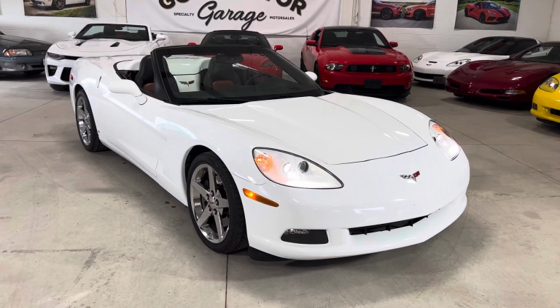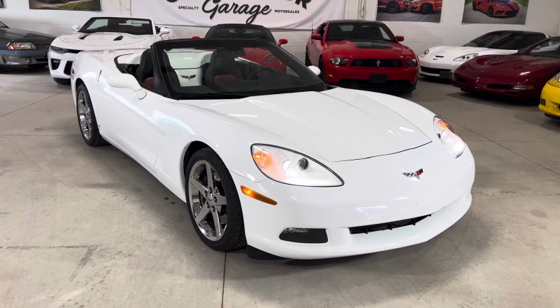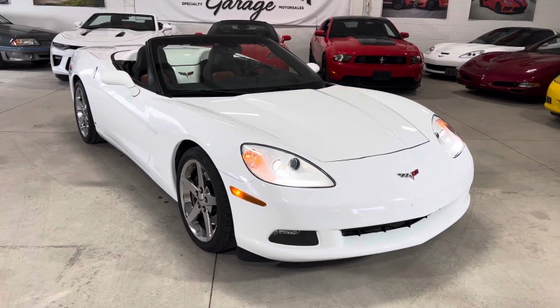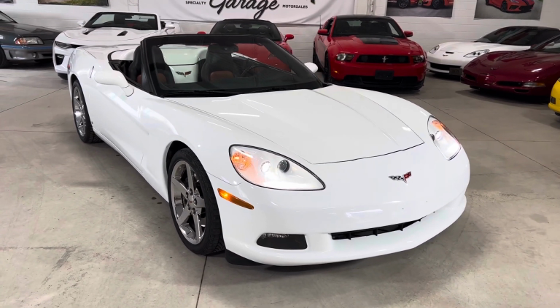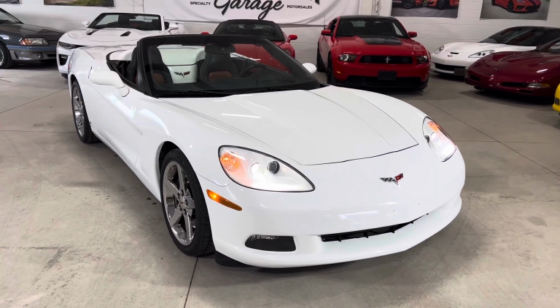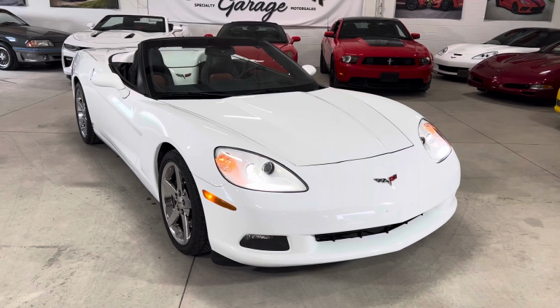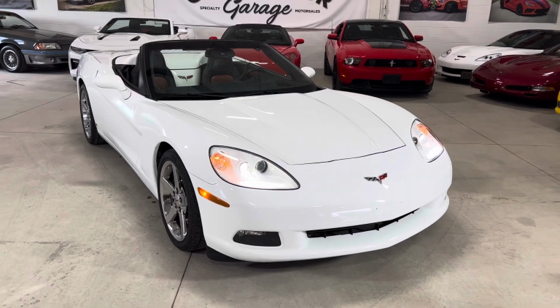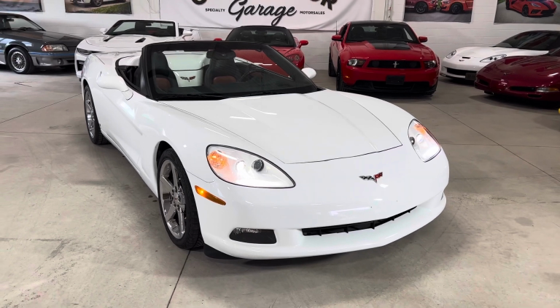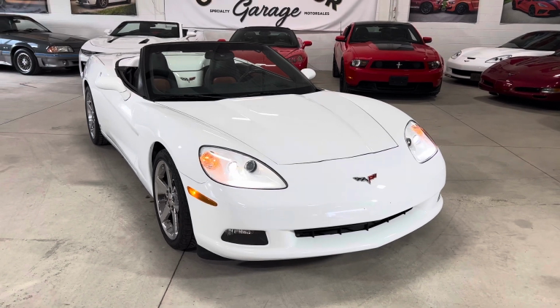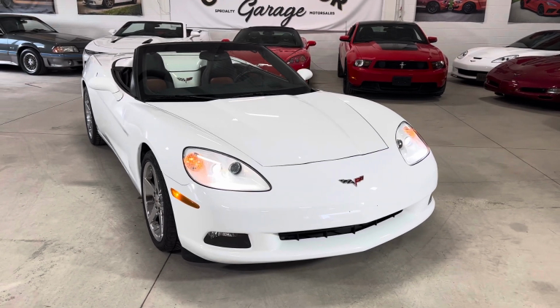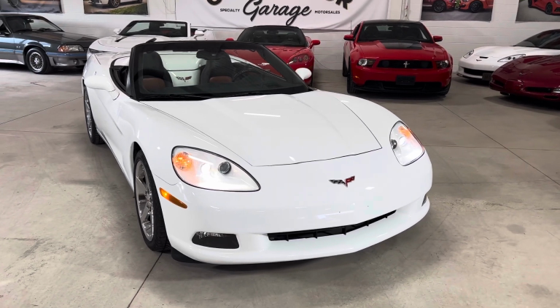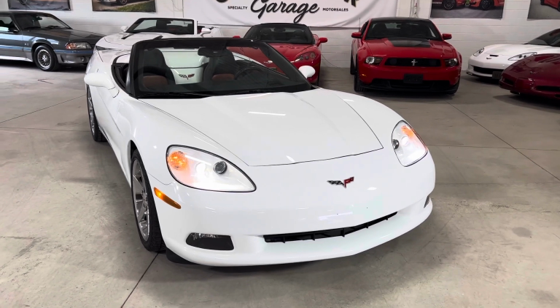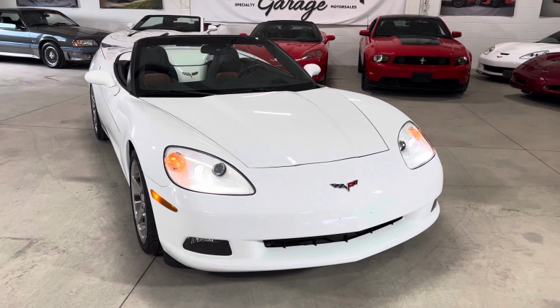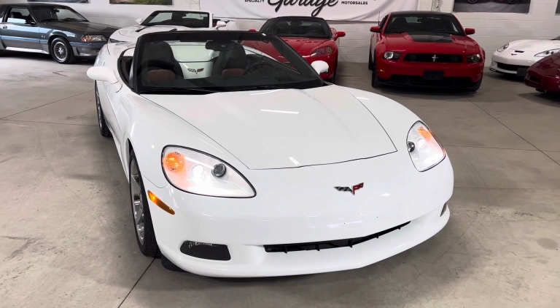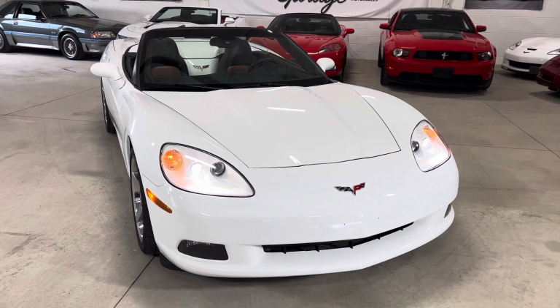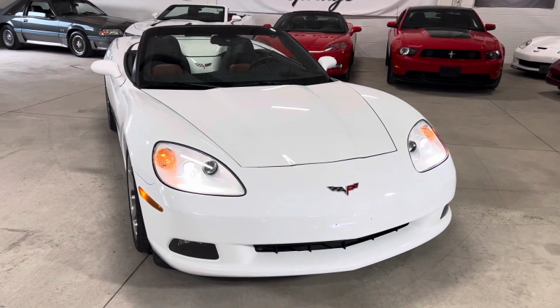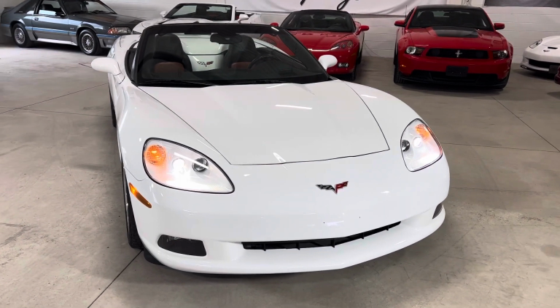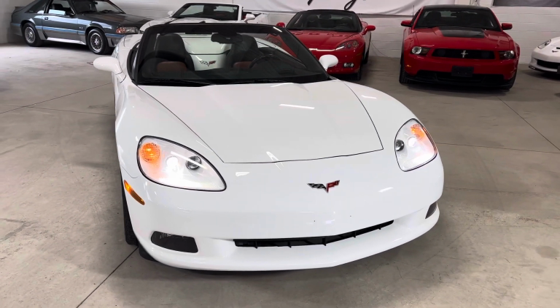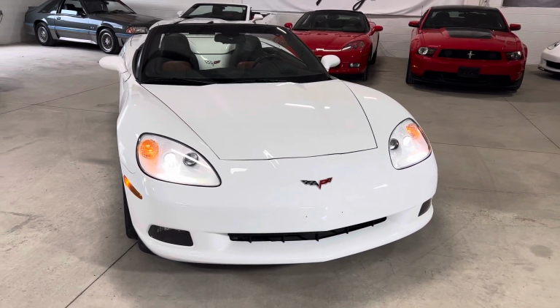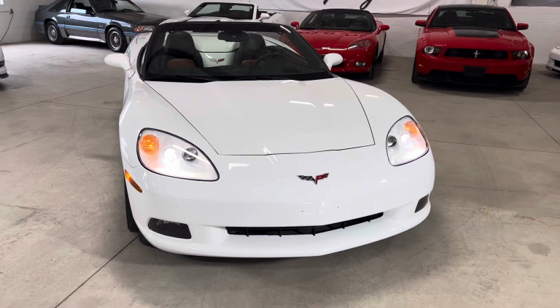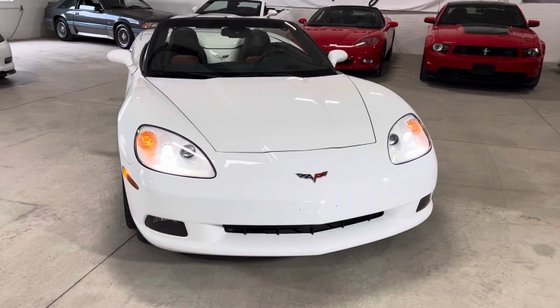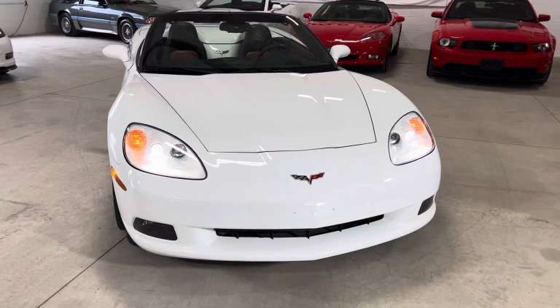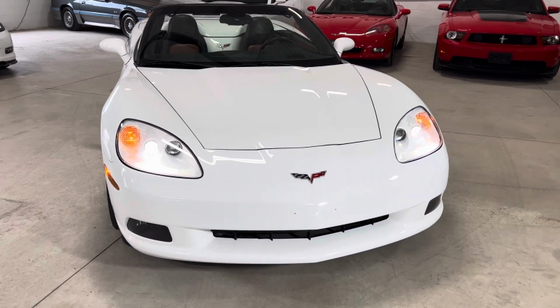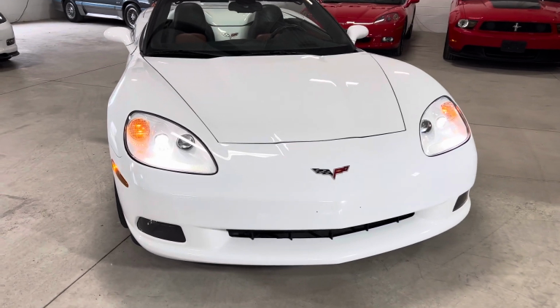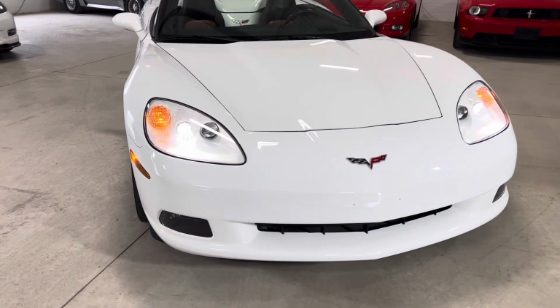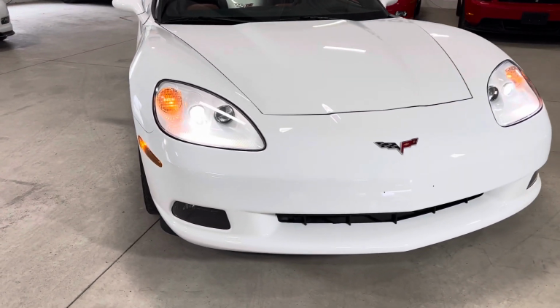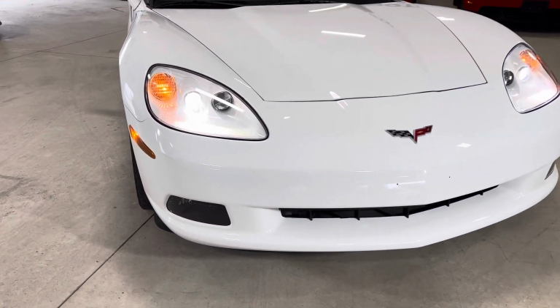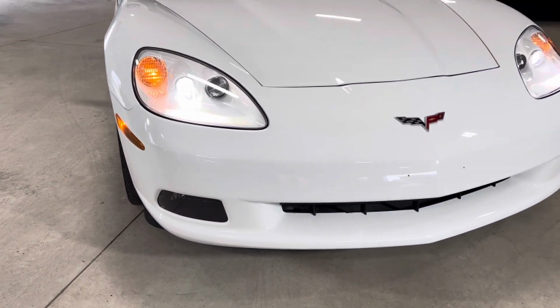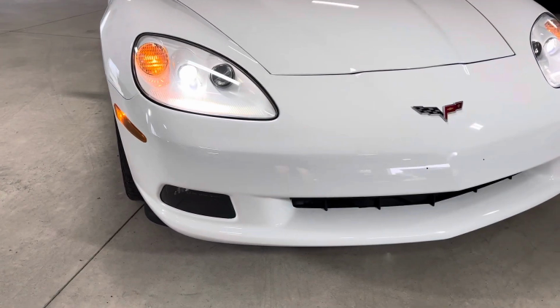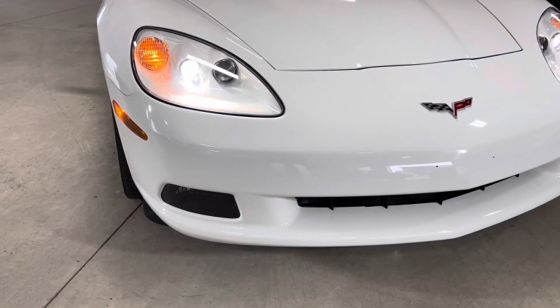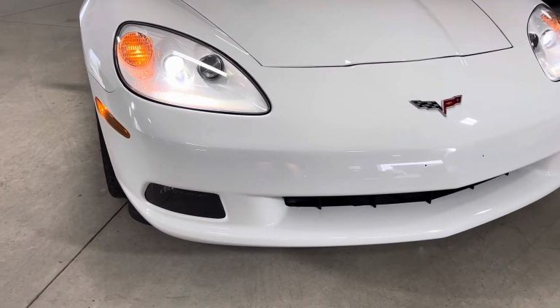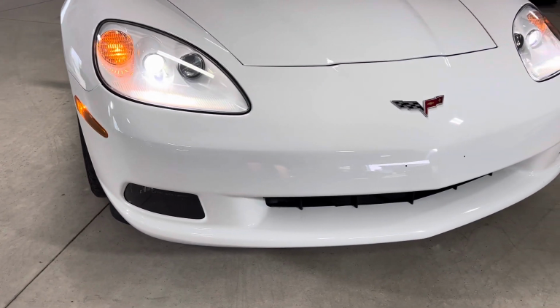It's got the full leather wrapped interior, finished in arctic white. It's got the brick and black leather interior. Give you a little walk around across the front here — the car is in very, very nice condition.